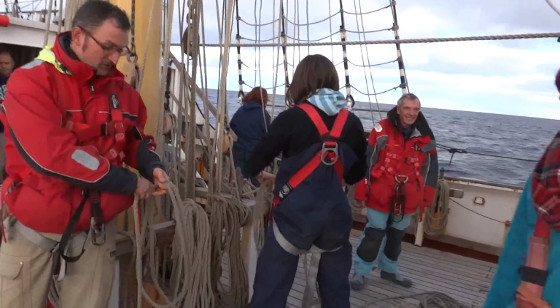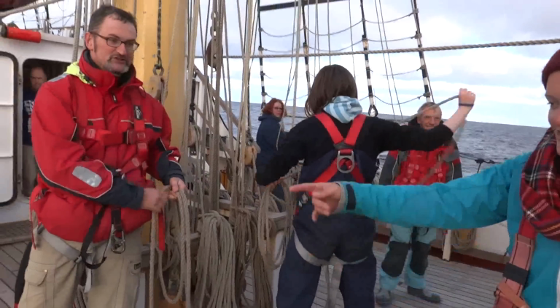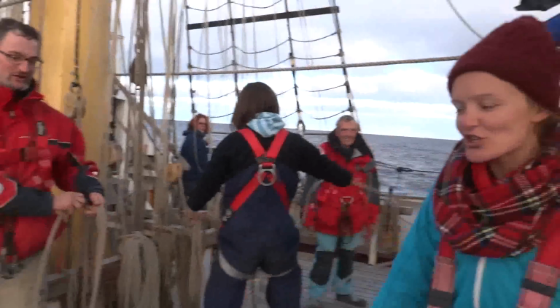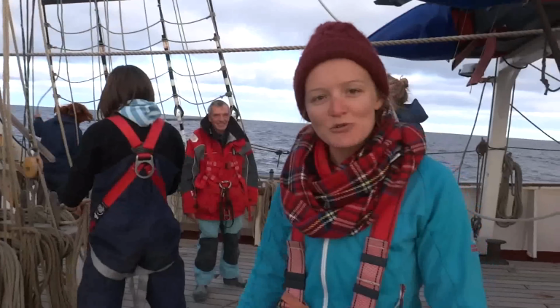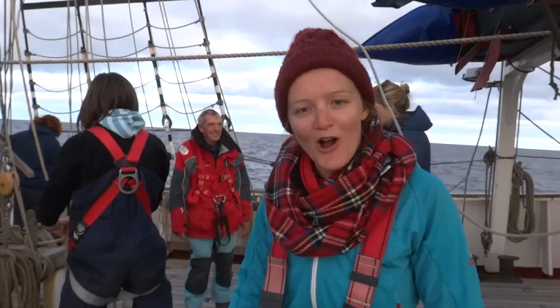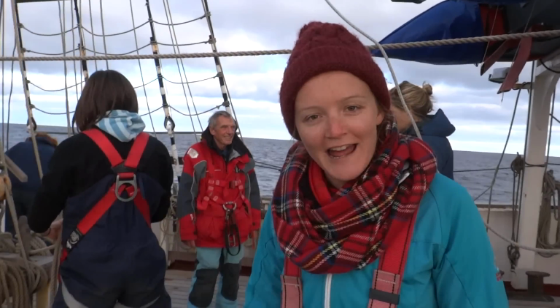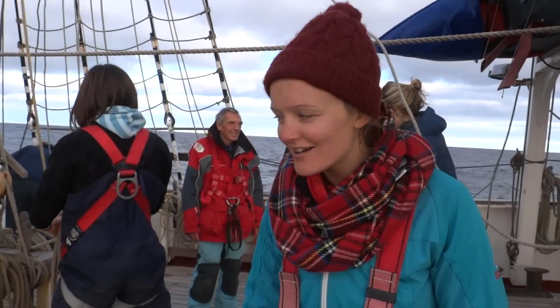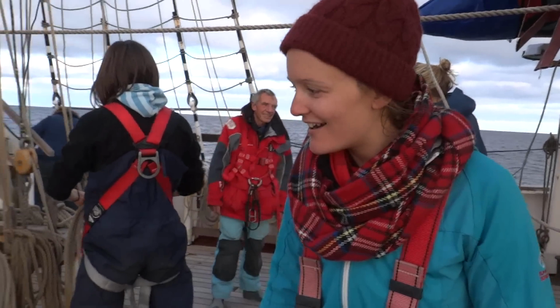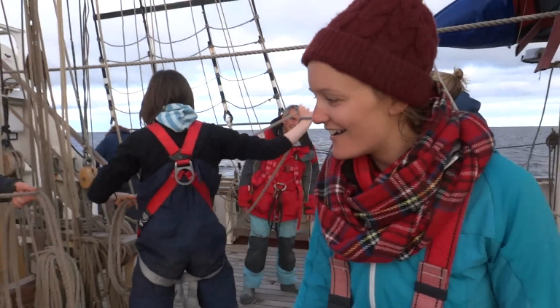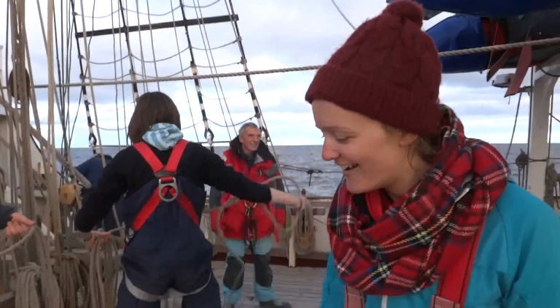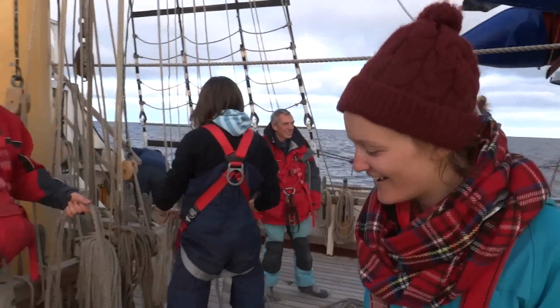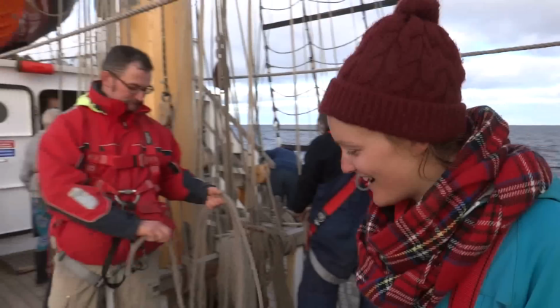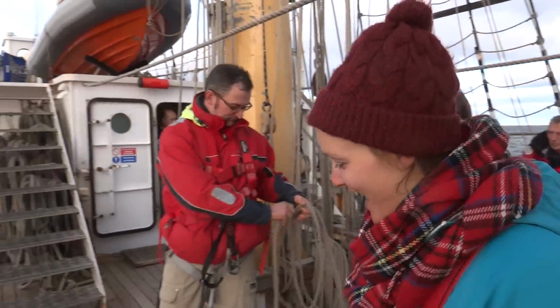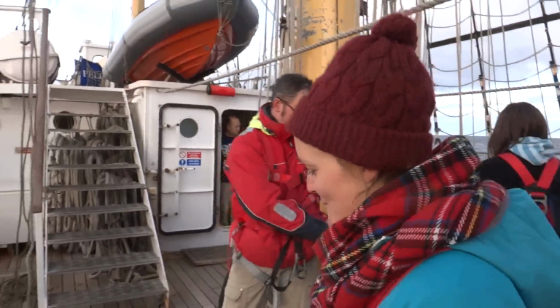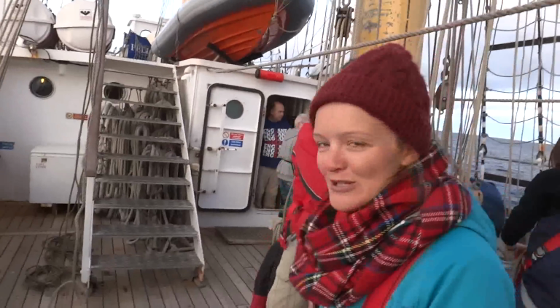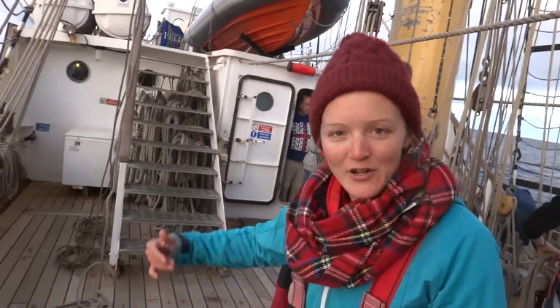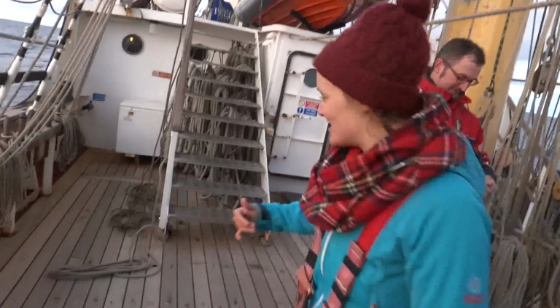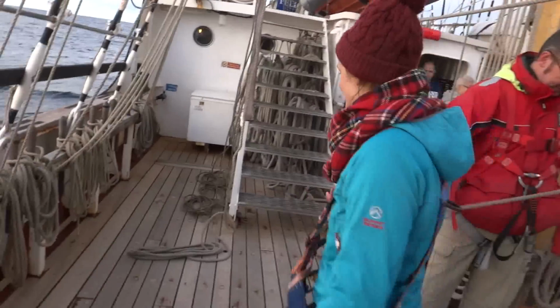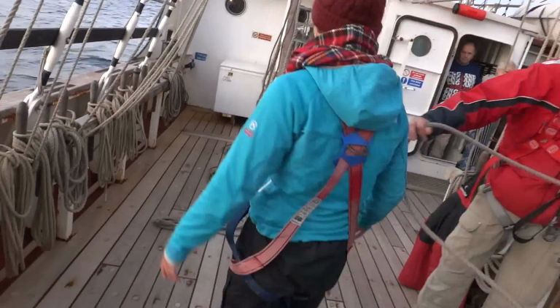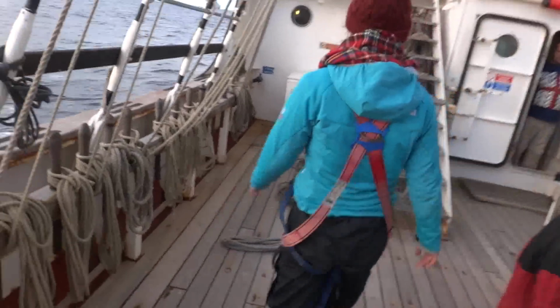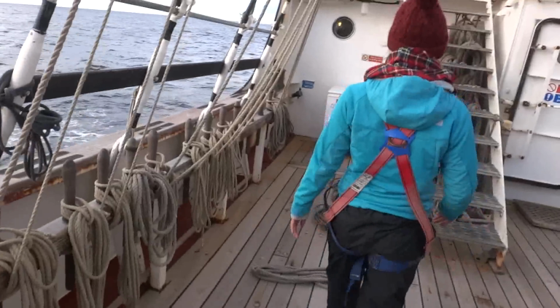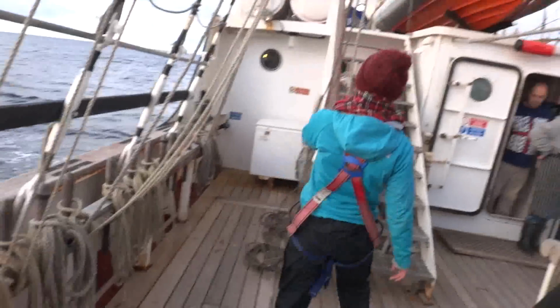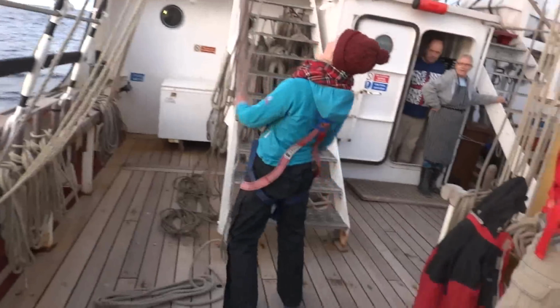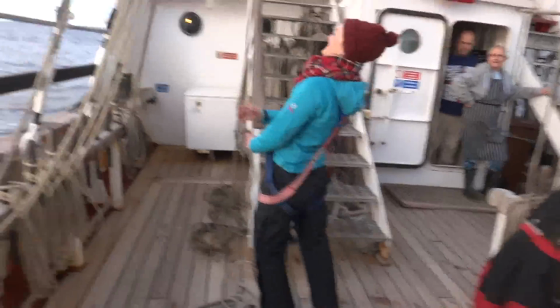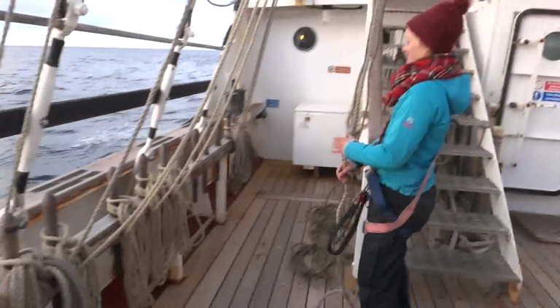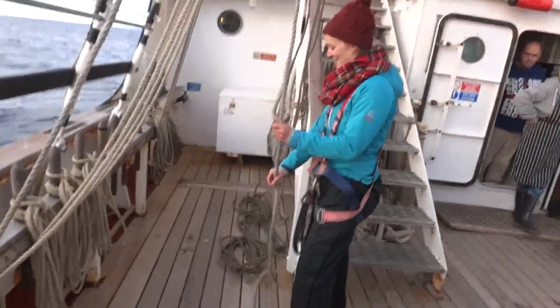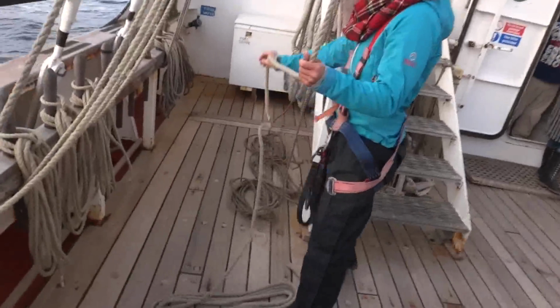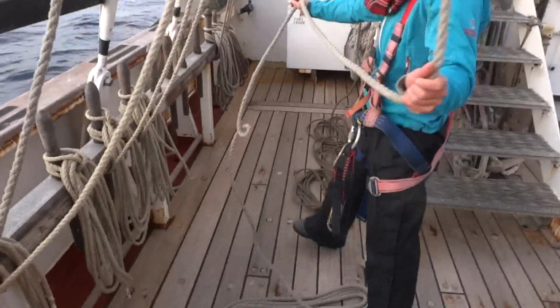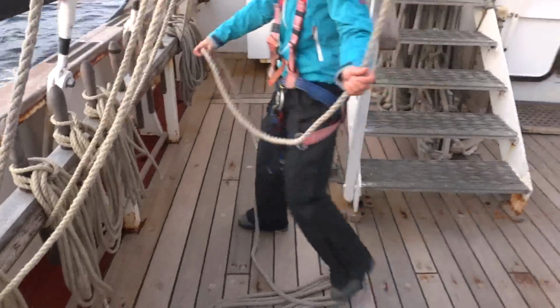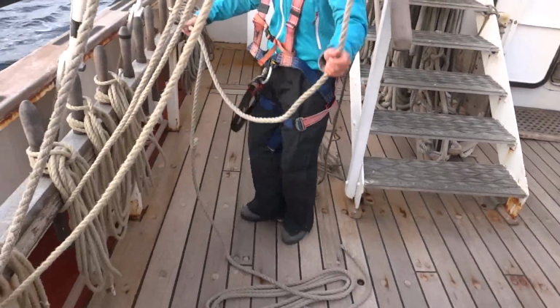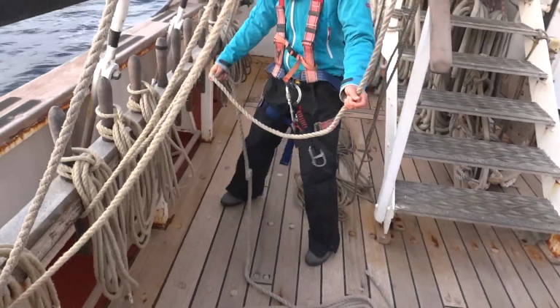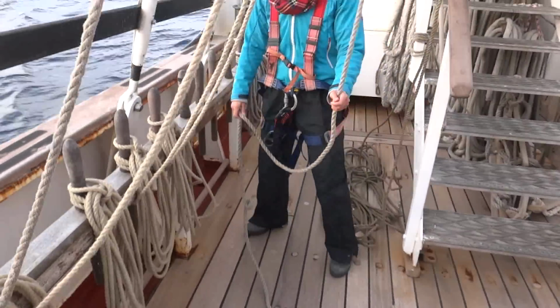Just gonna do some coiling now. Watch Siobhan and Beck run before we do handover. Go on, love. I've got all Newcastle there. Pull them ropes. Show us how you coil. Go on, love.